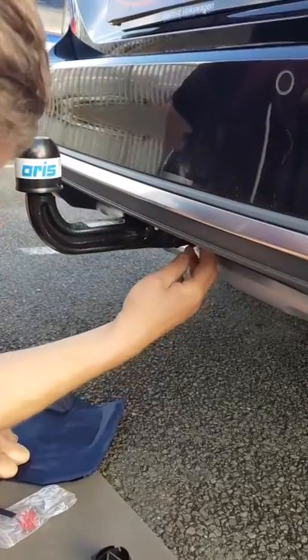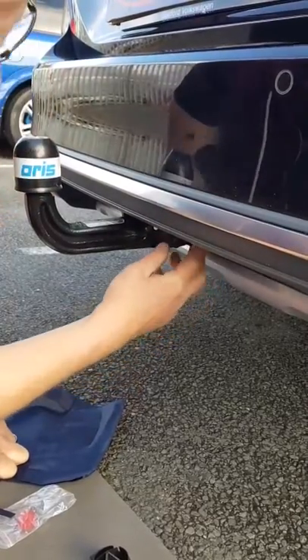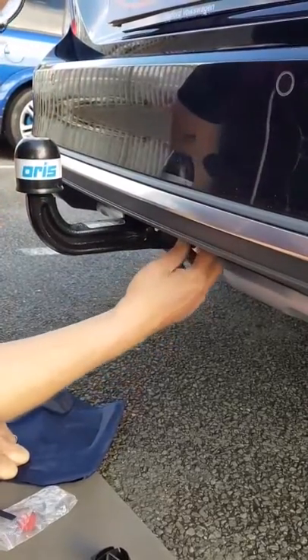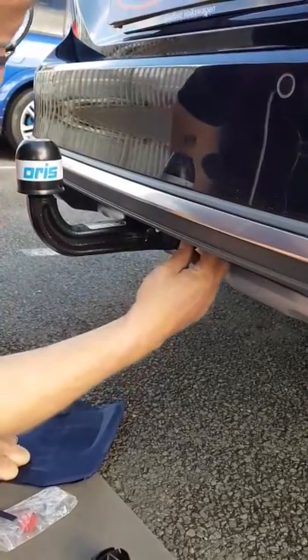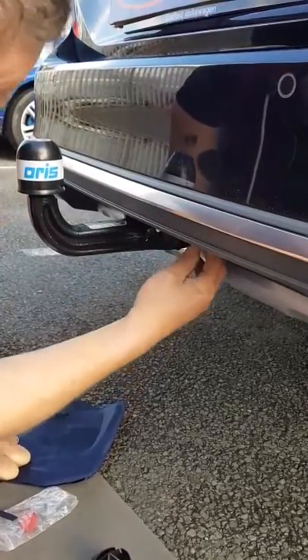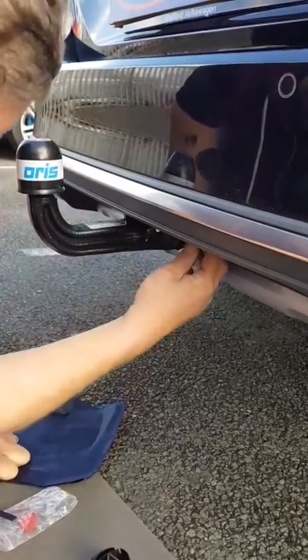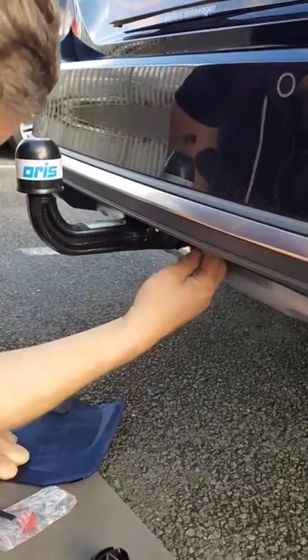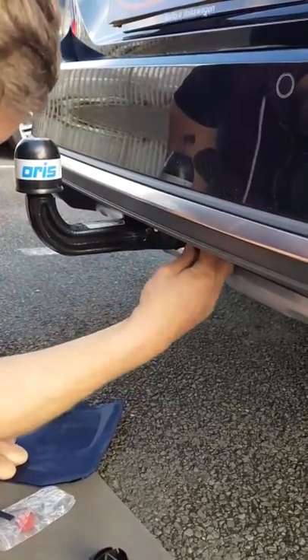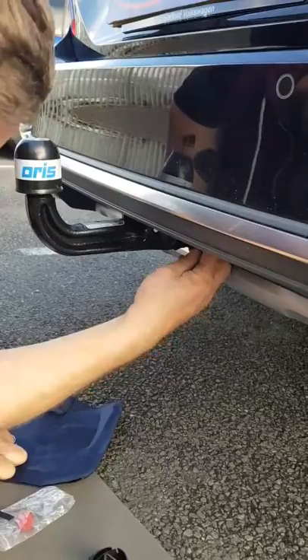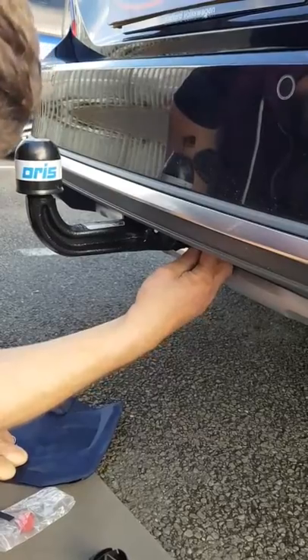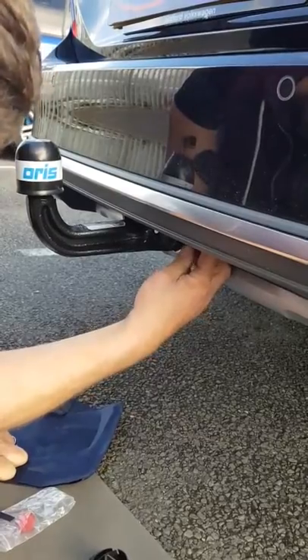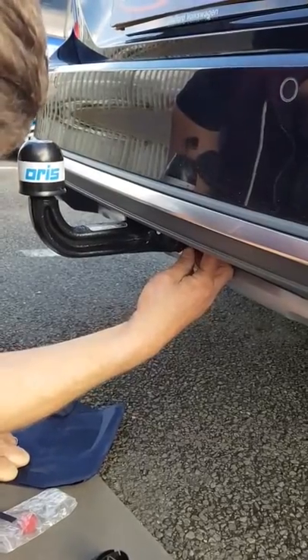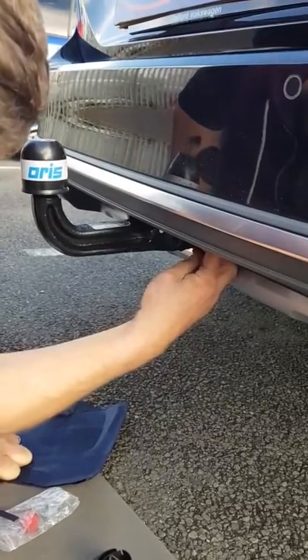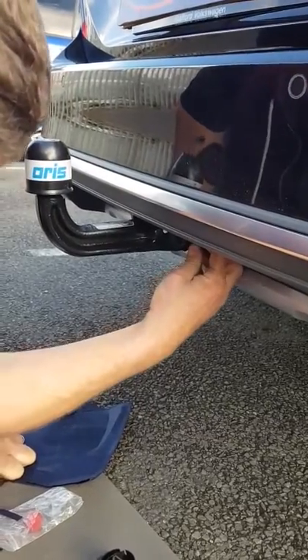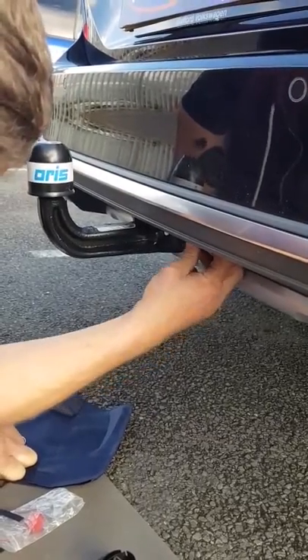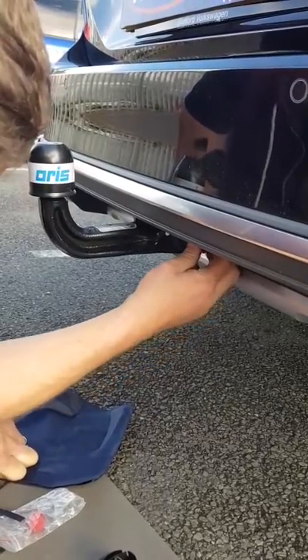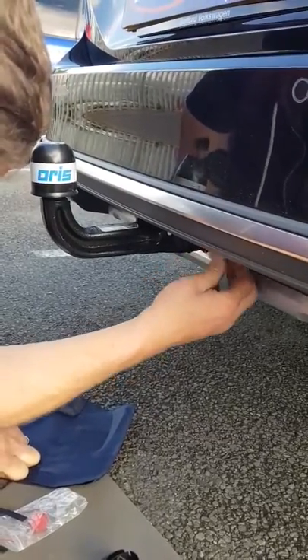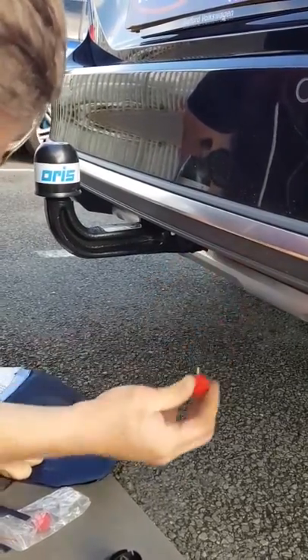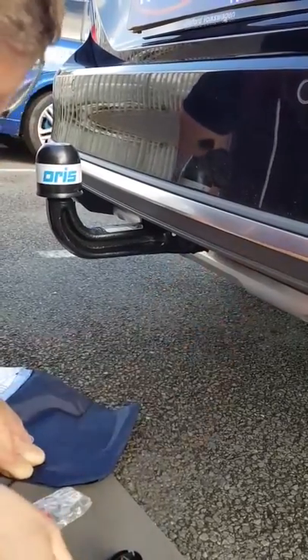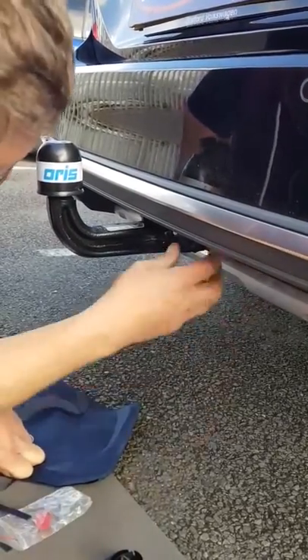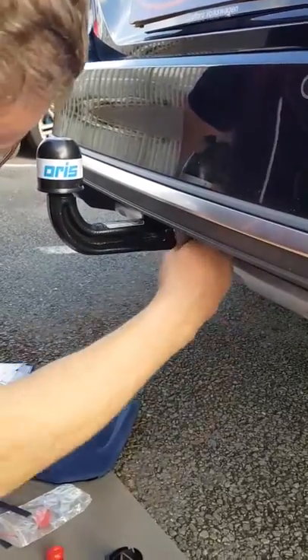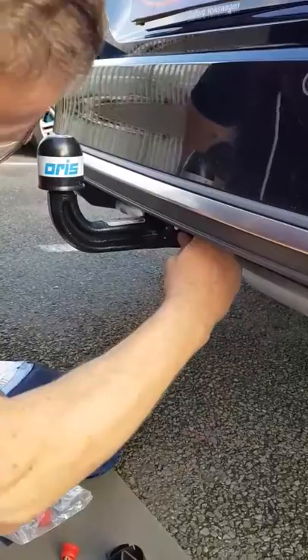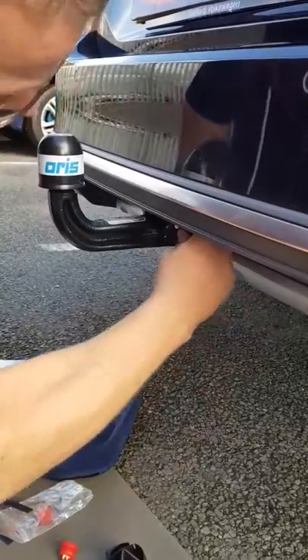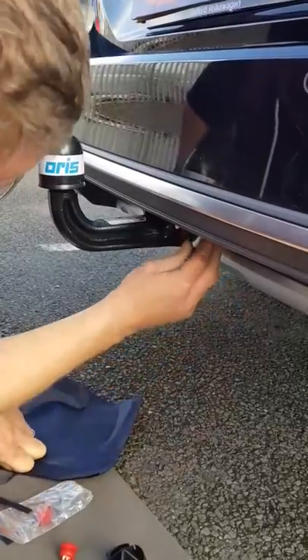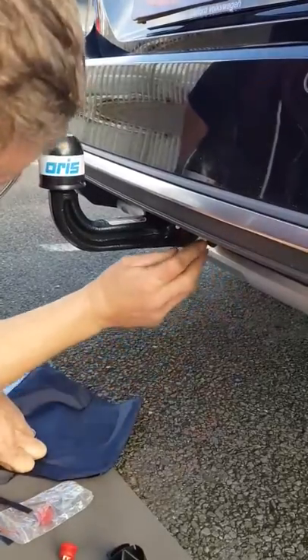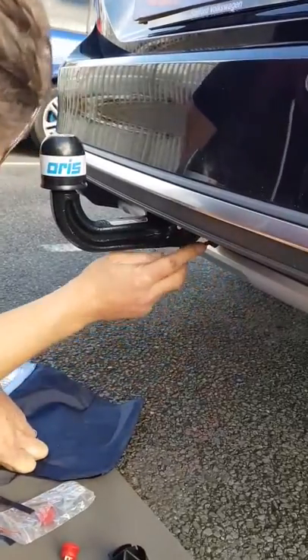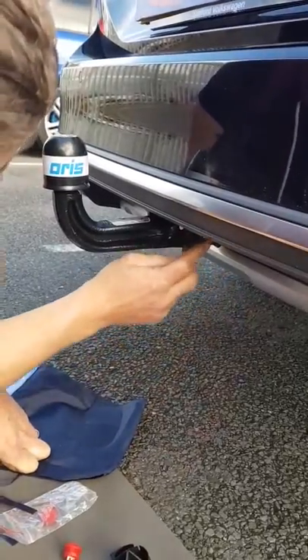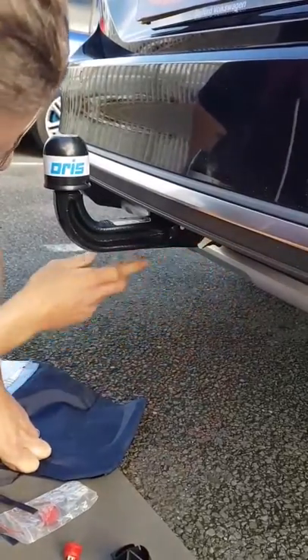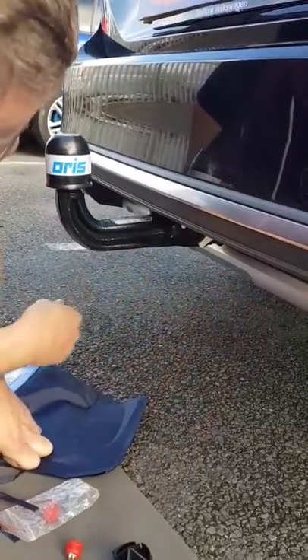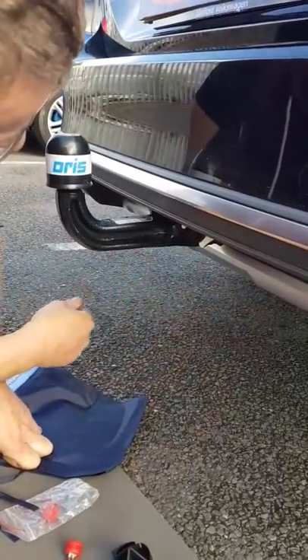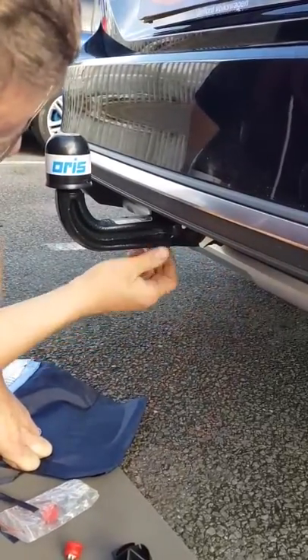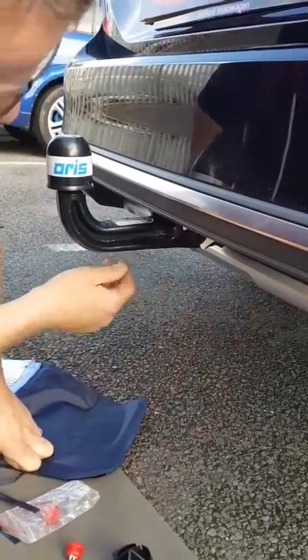To lock the hitch on, so nobody pinches the hitch or what the hitch has got on it, simply turn the key, remove the key and then that's locked on. Put the dust cap on — job's done.